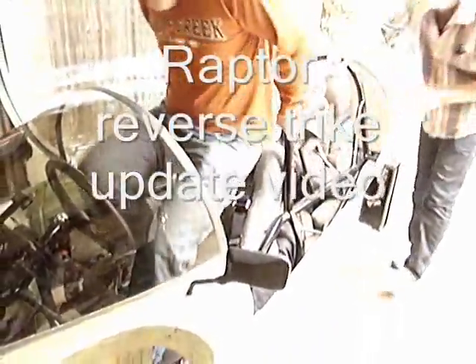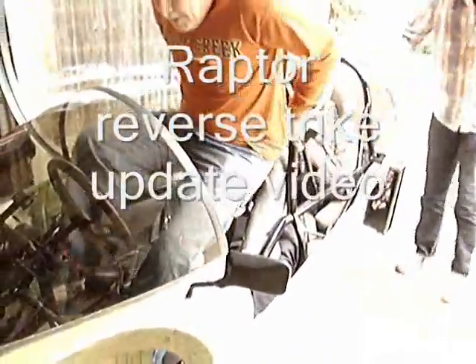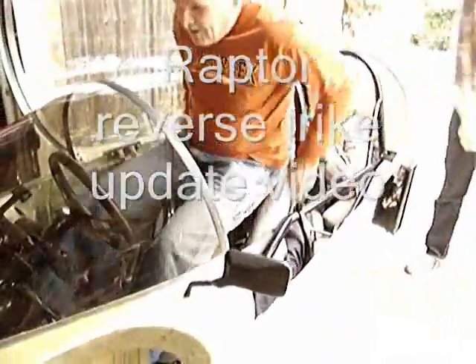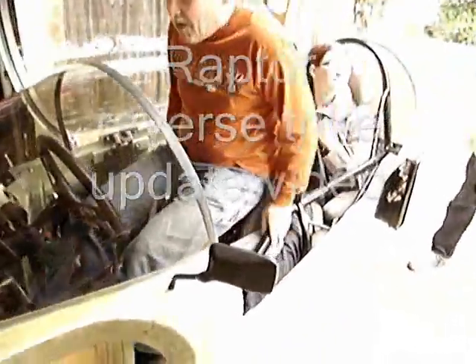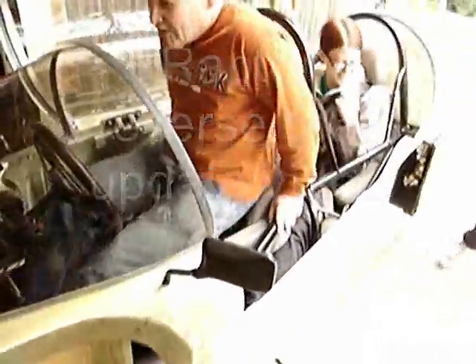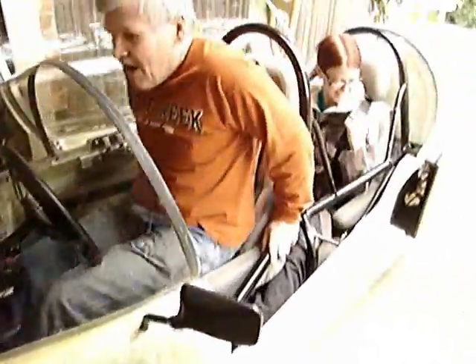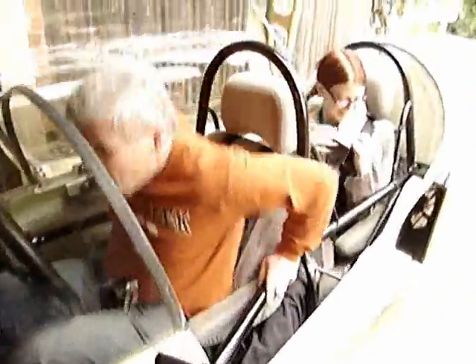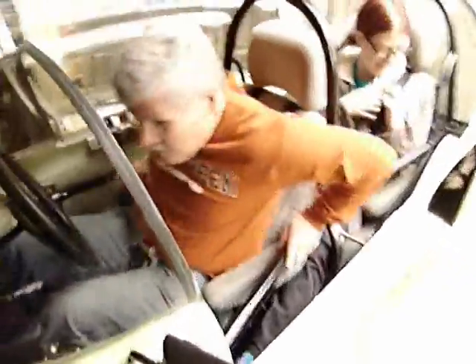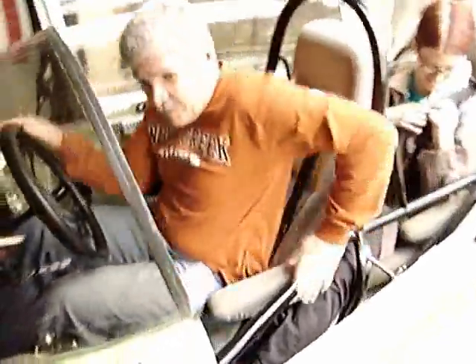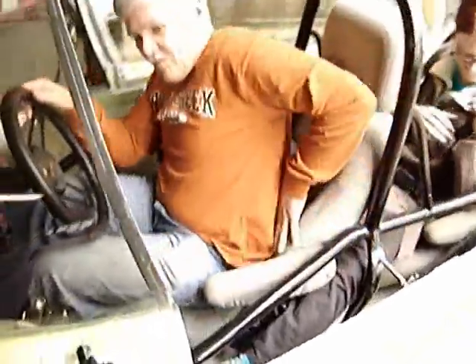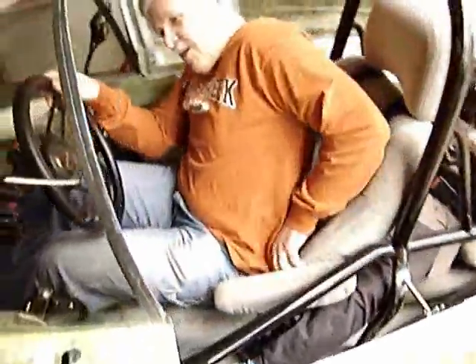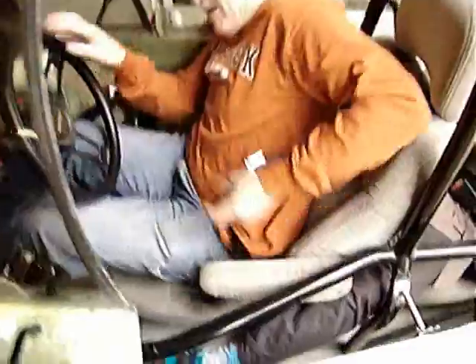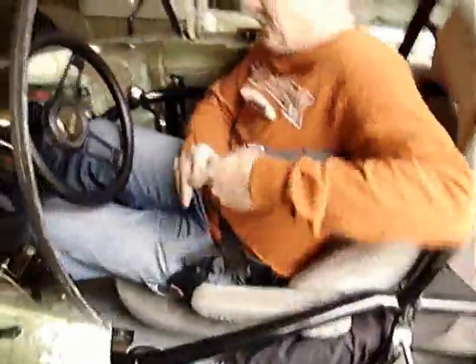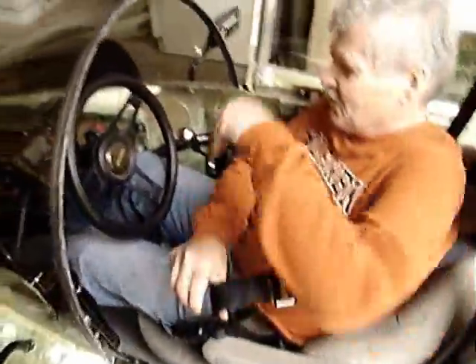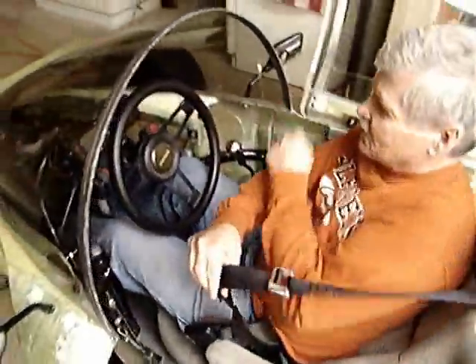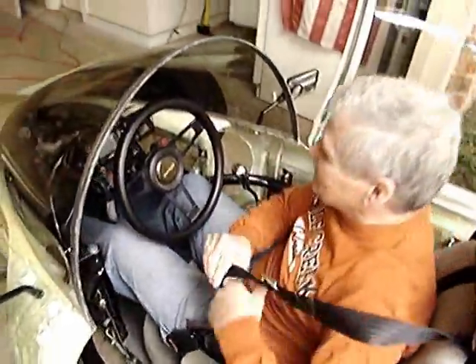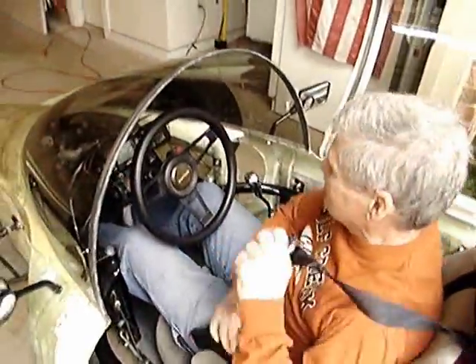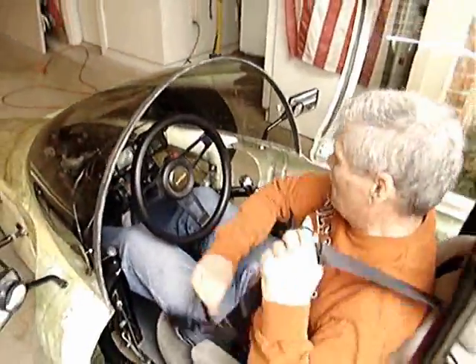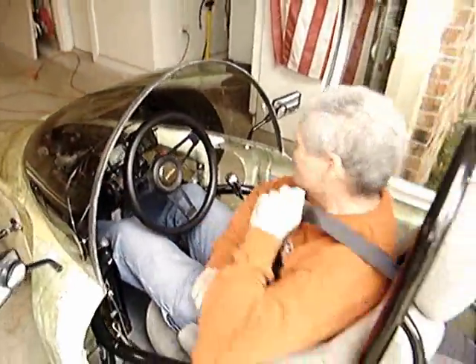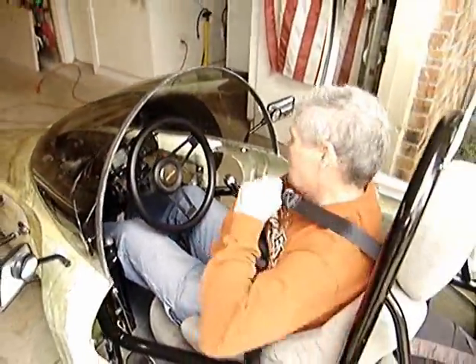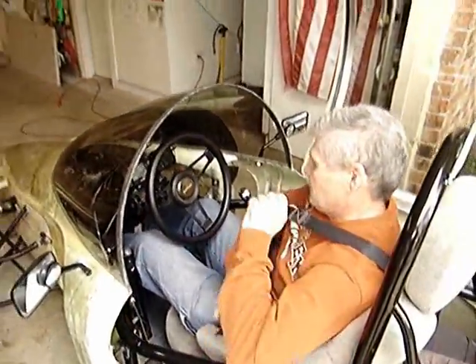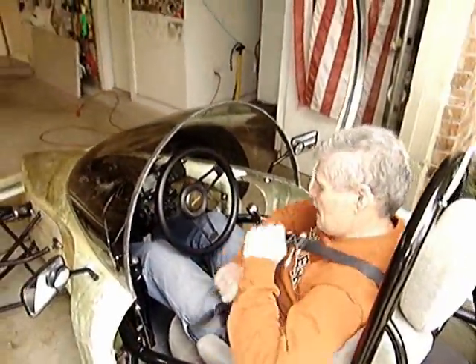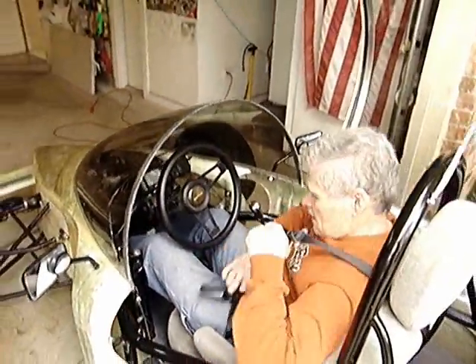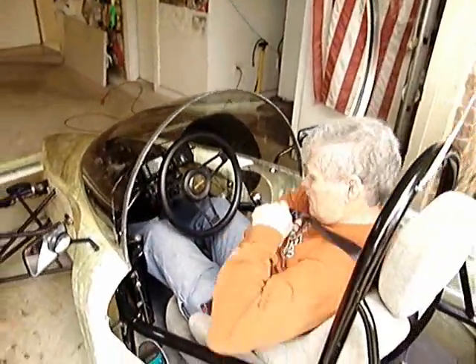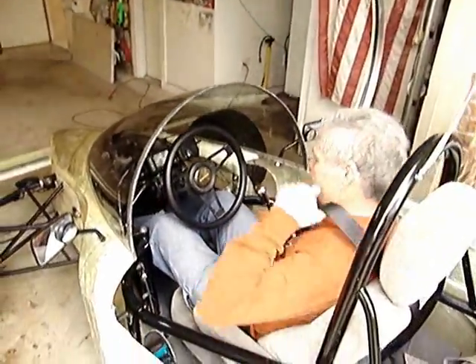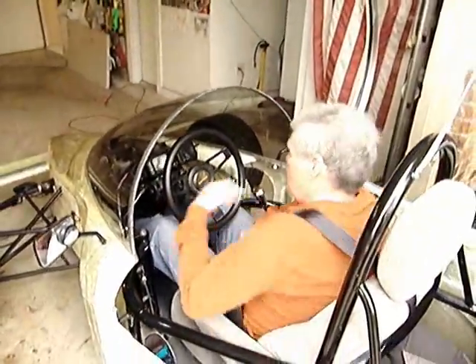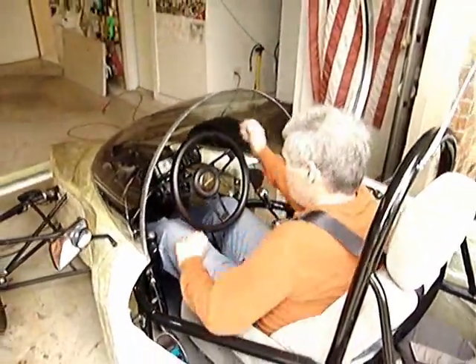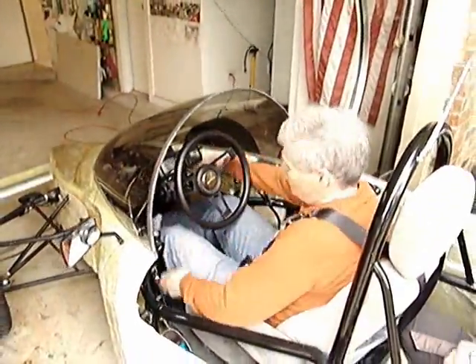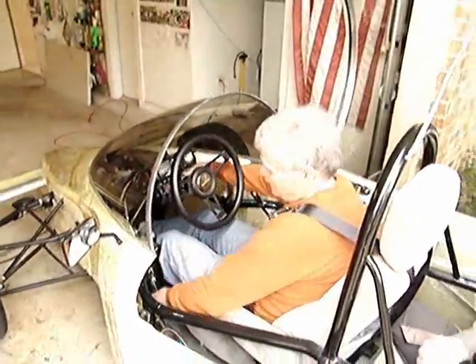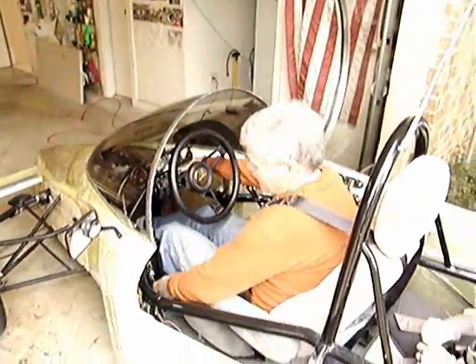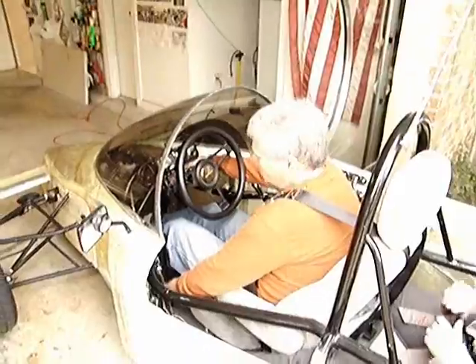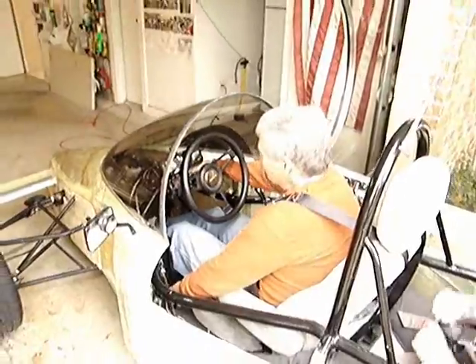We don't need helmets anymore because it has a lid. Well, then we'll get the roll cage.